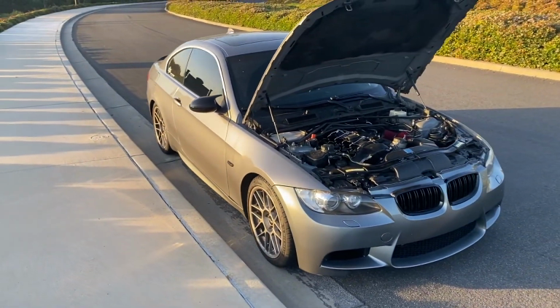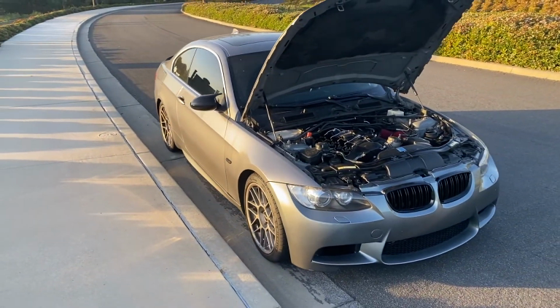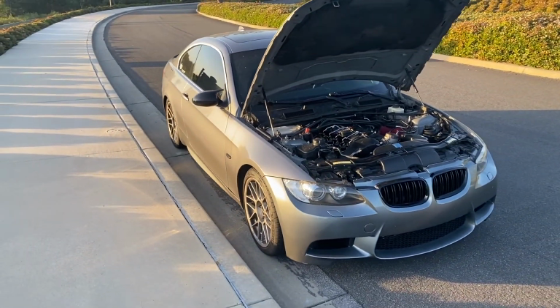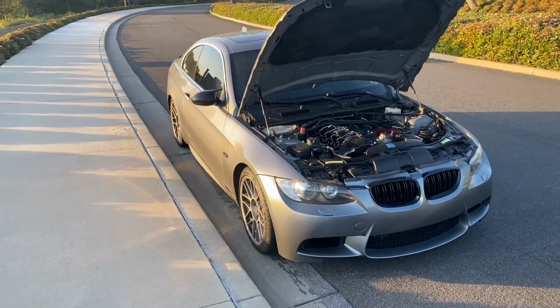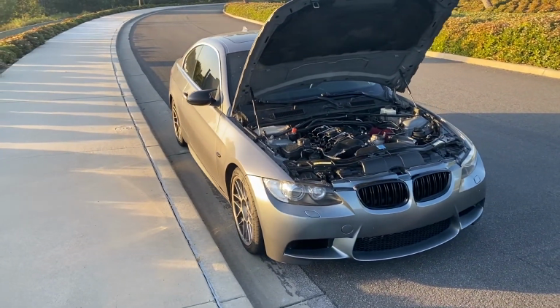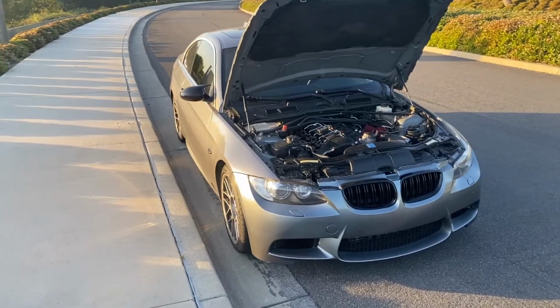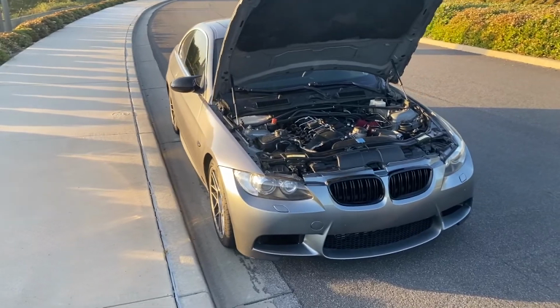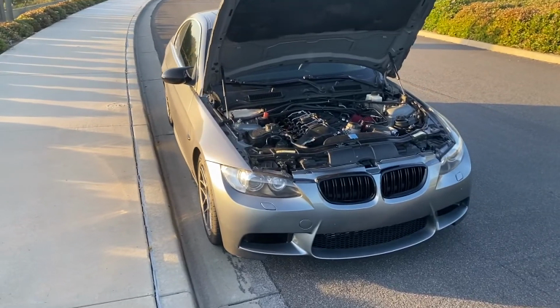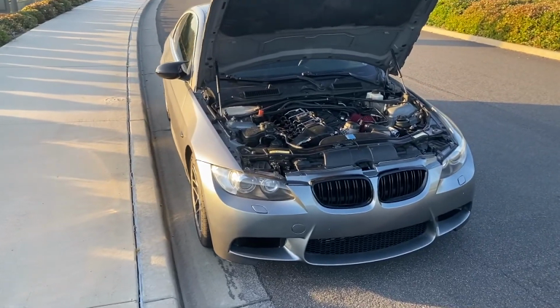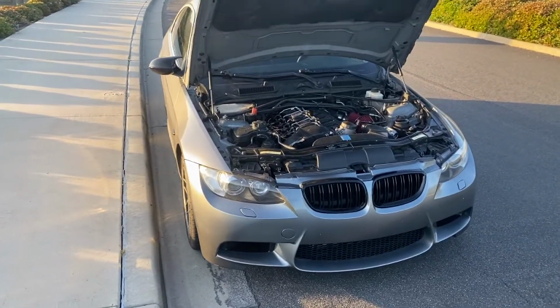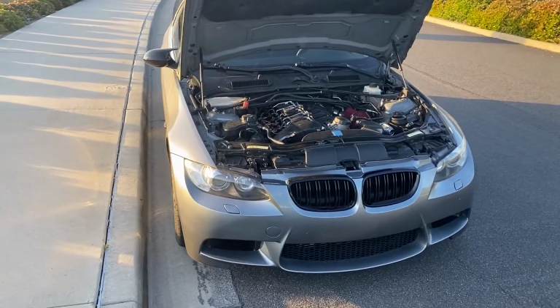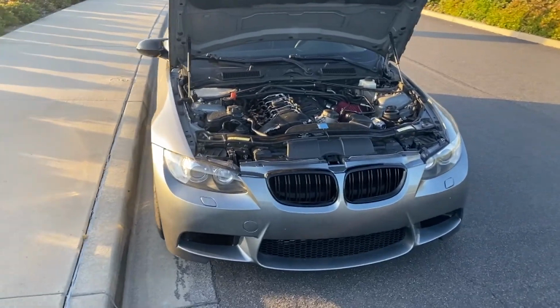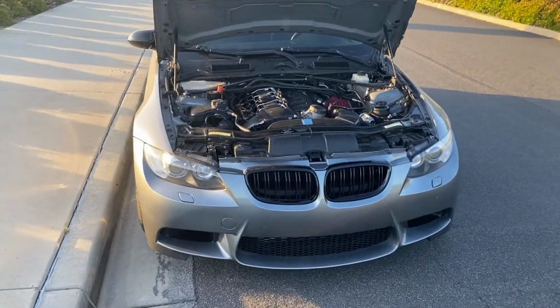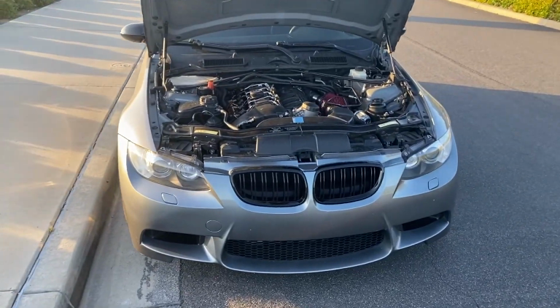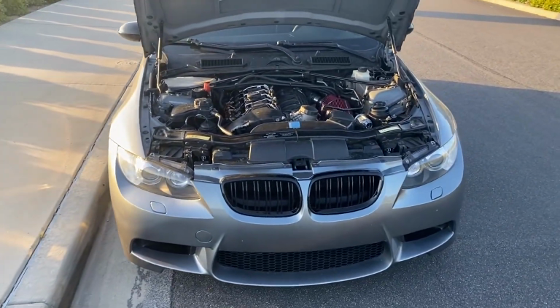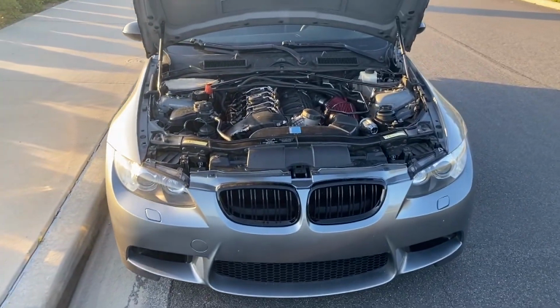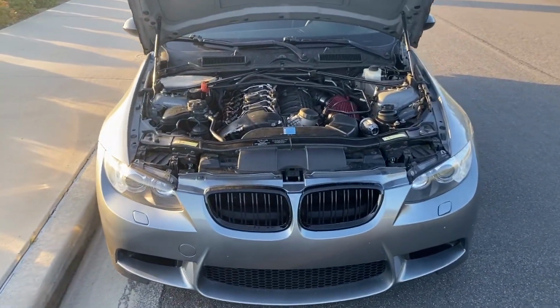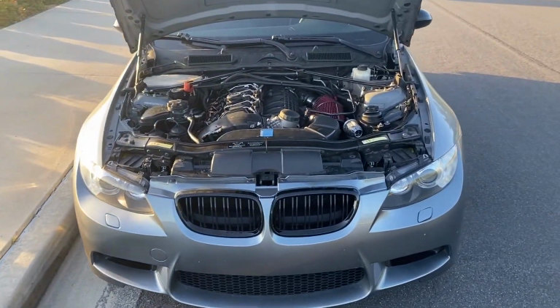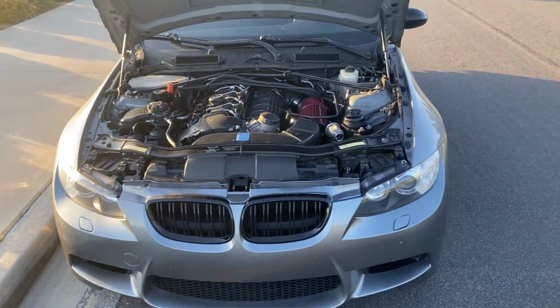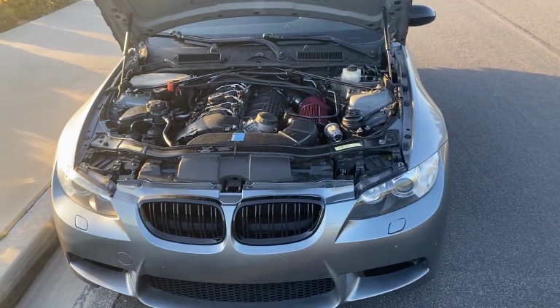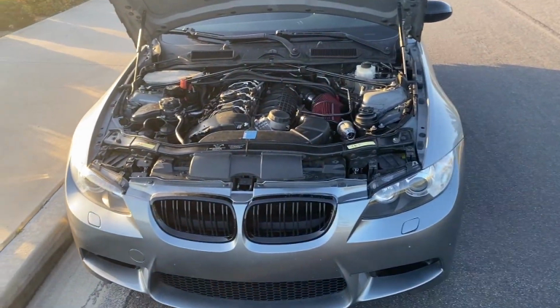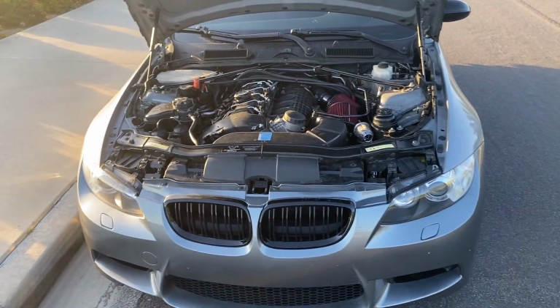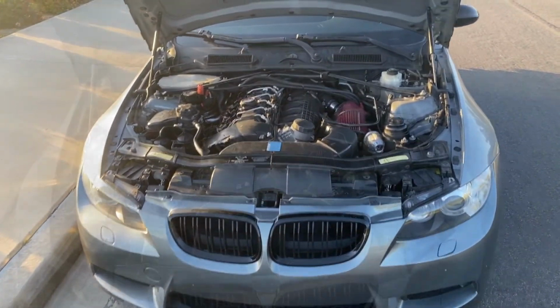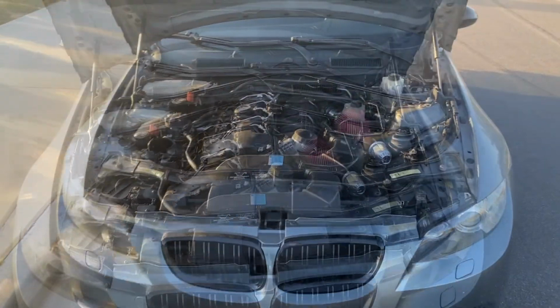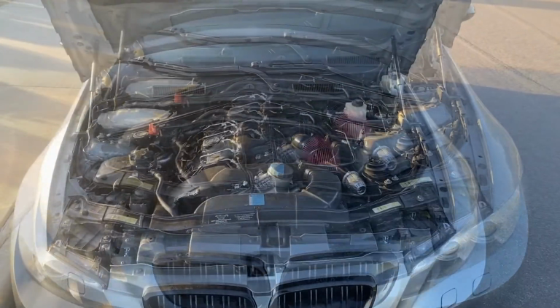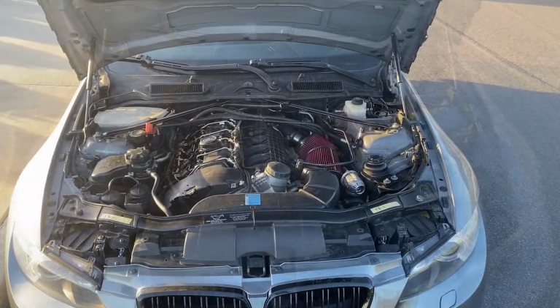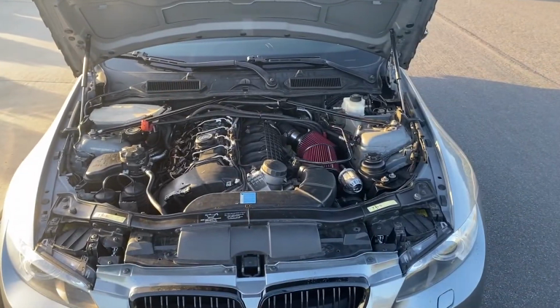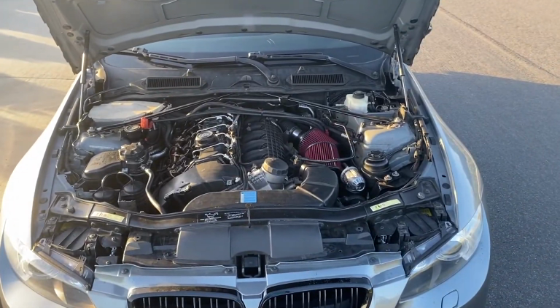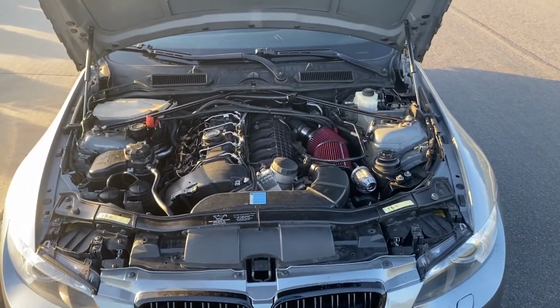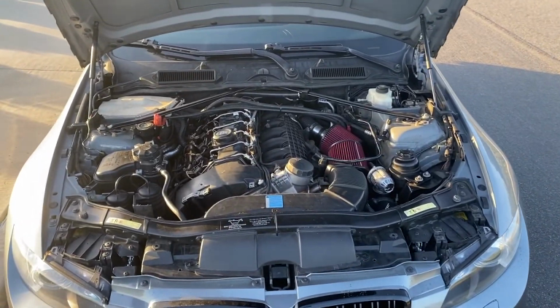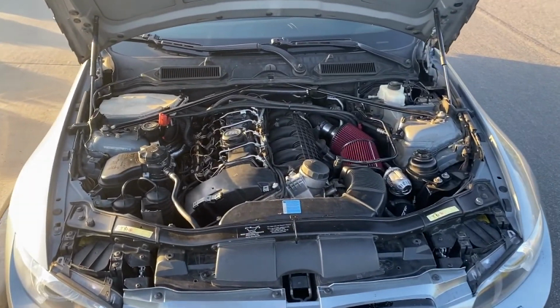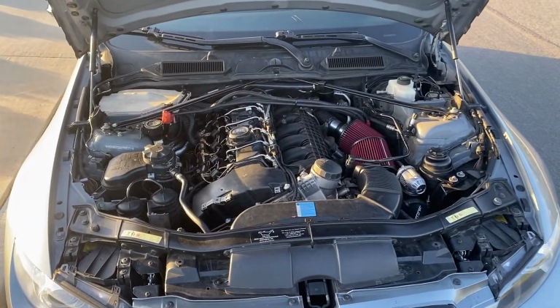Yeah, this is my build so far. Let me know if you have any questions or anything.